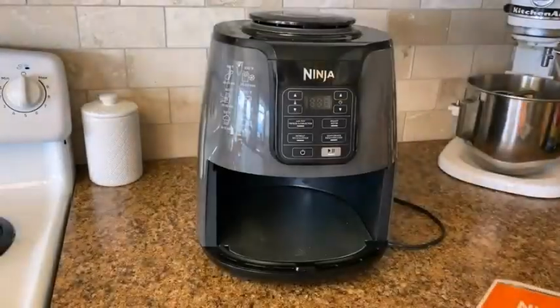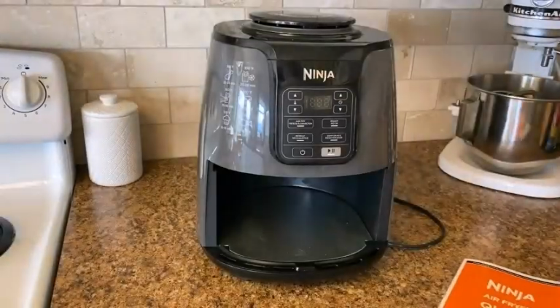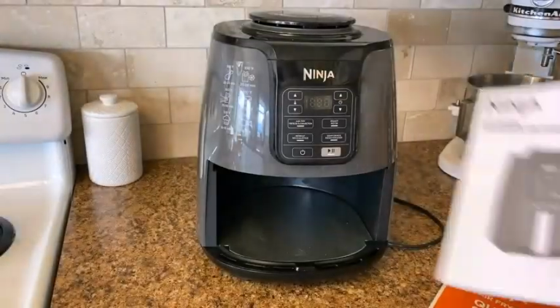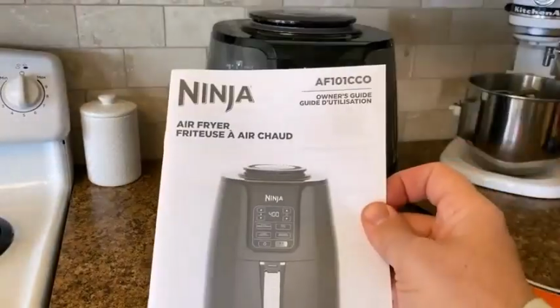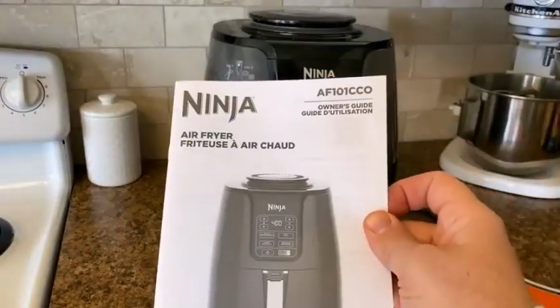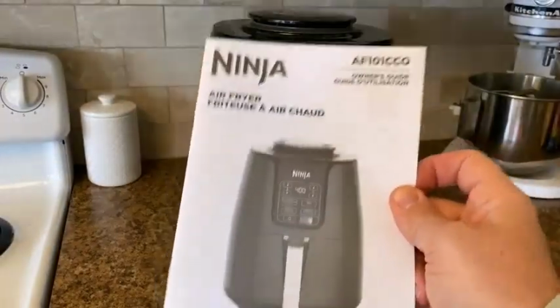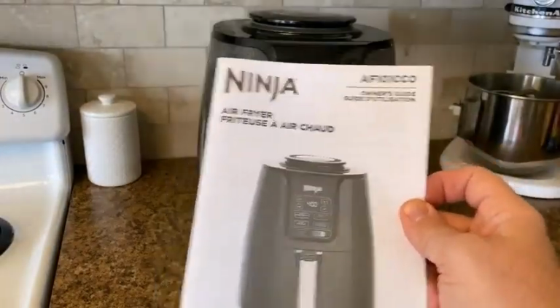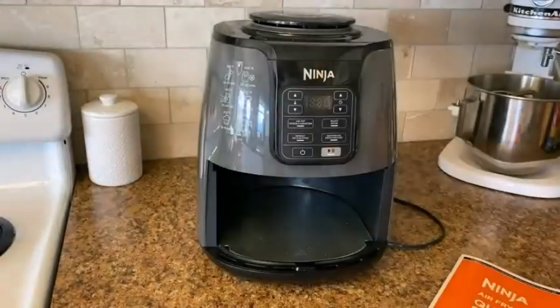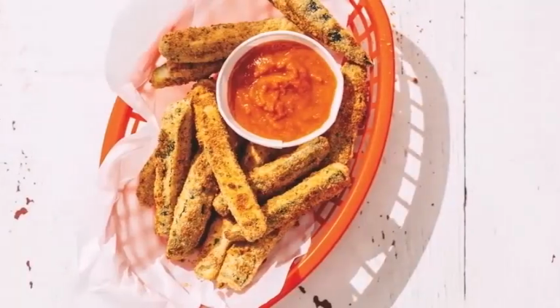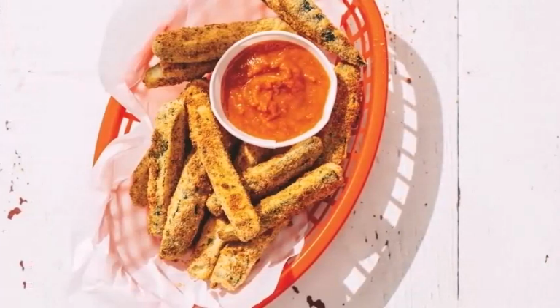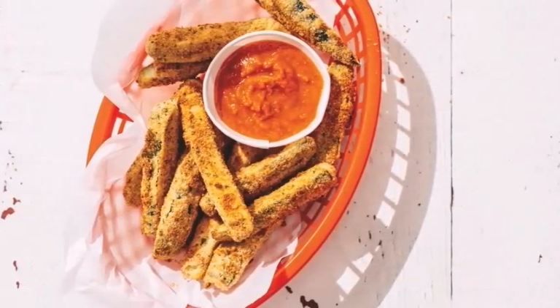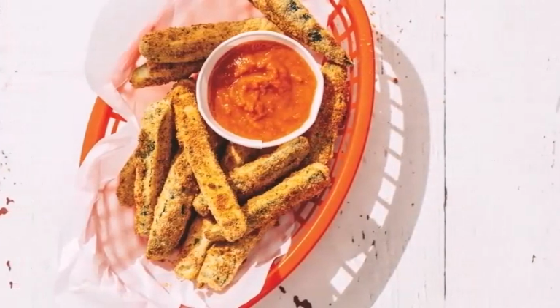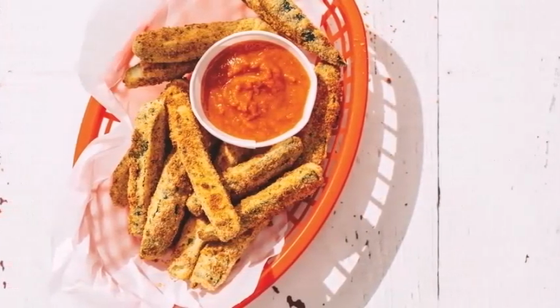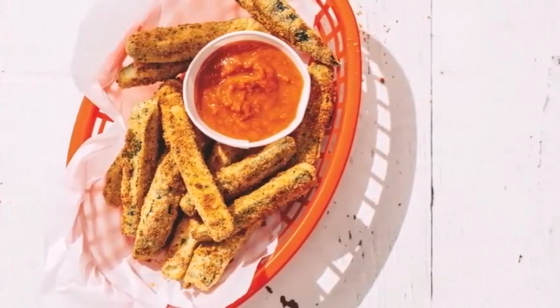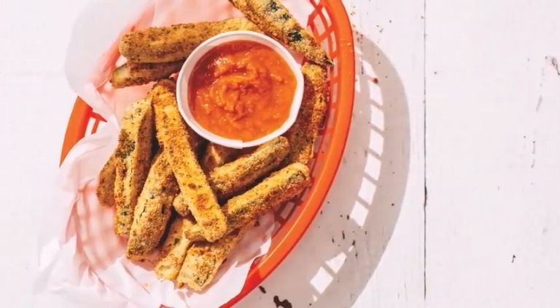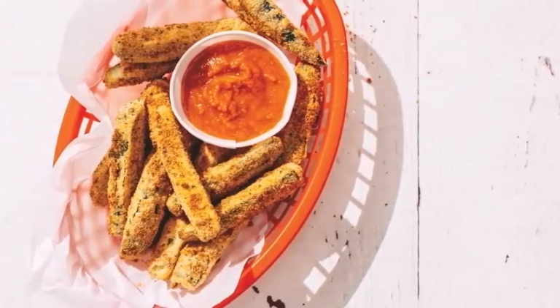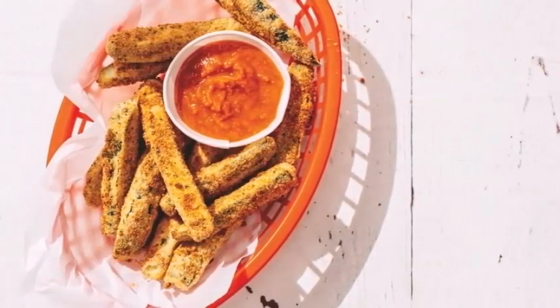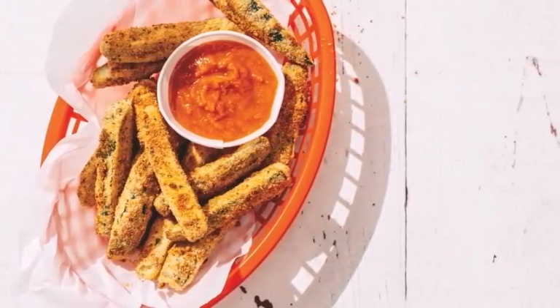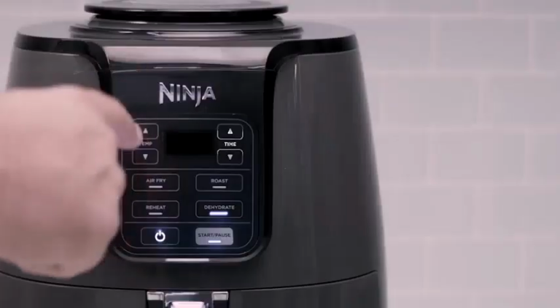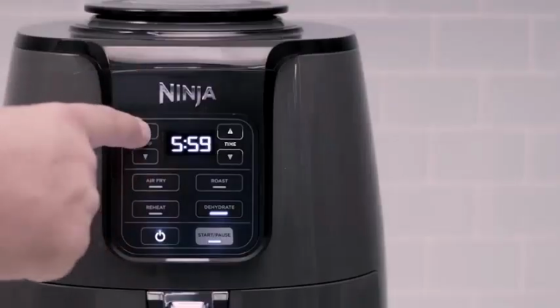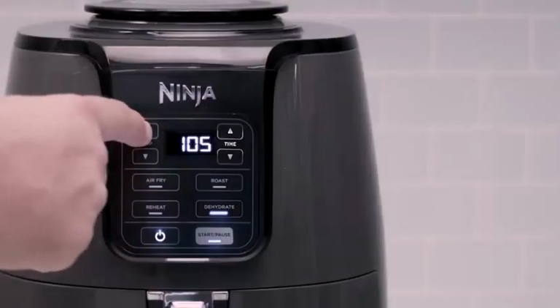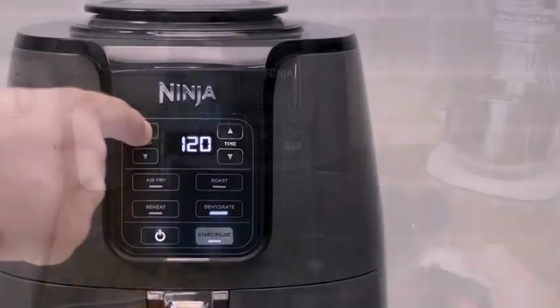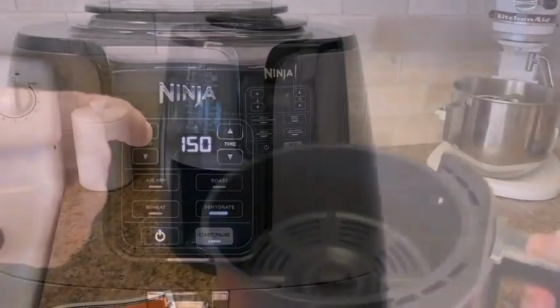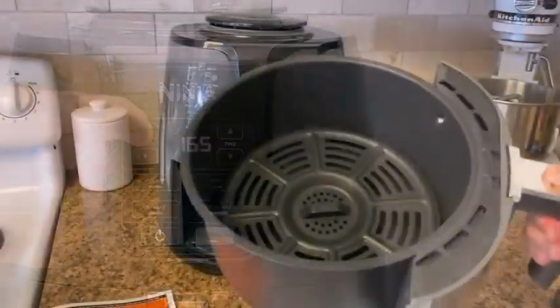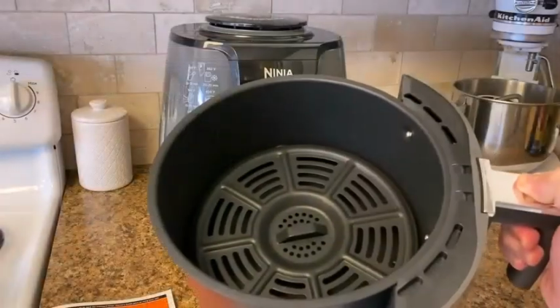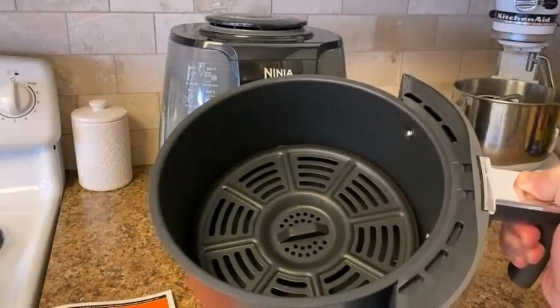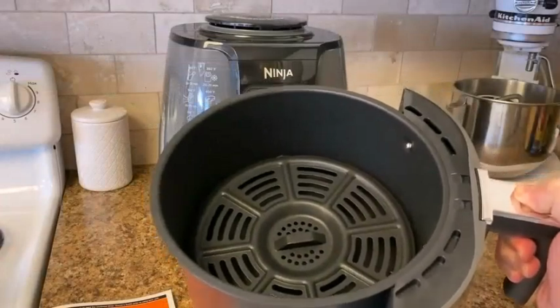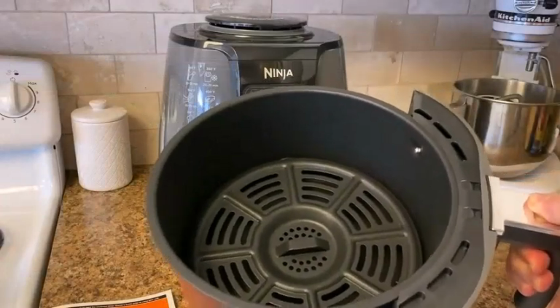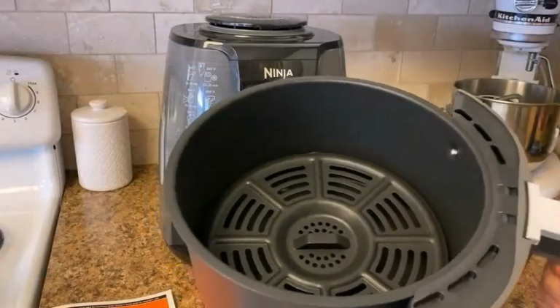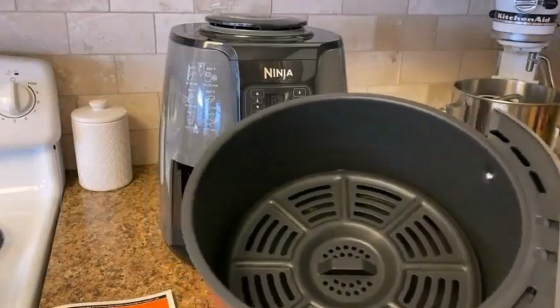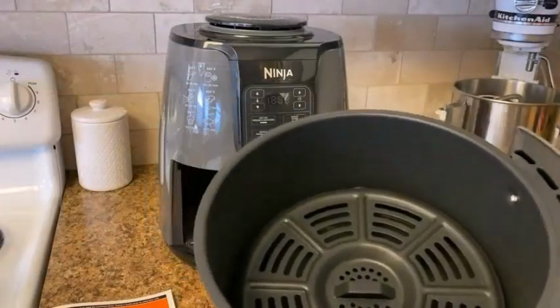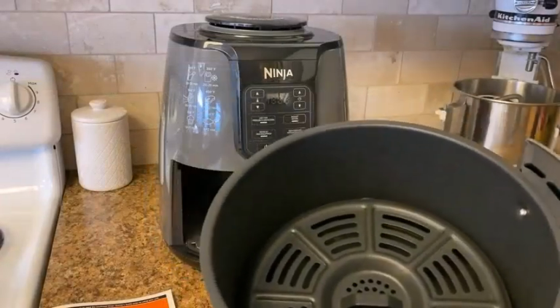We have found the best one for you, and that is the Ninja AF101 Air Fryer, that crisps, roasts, reheats, and dehydrates for quick, easy meals.